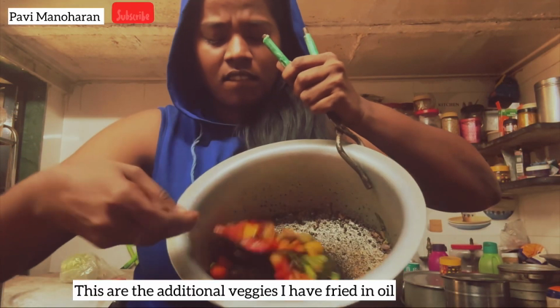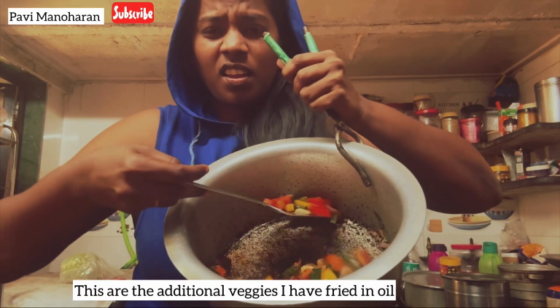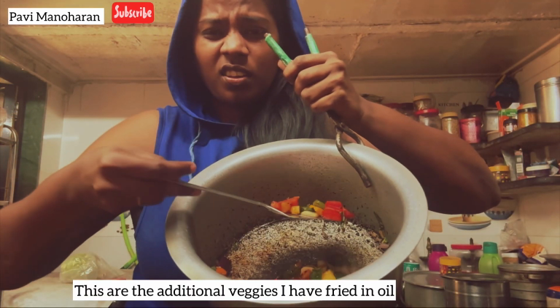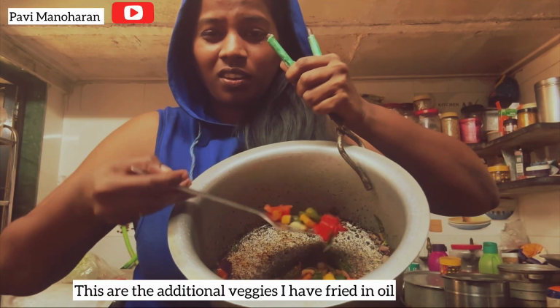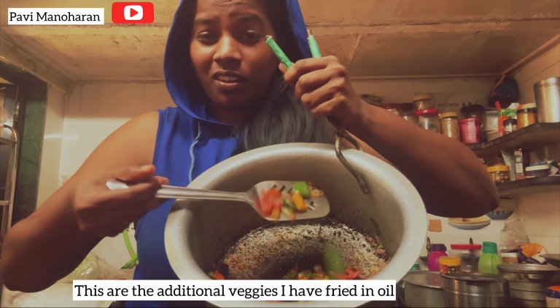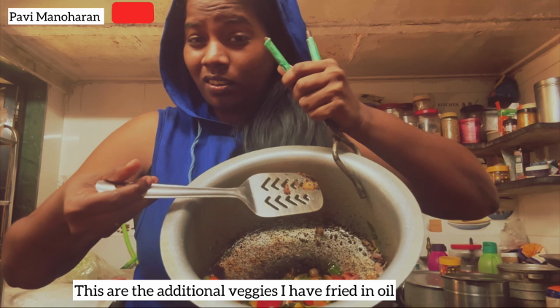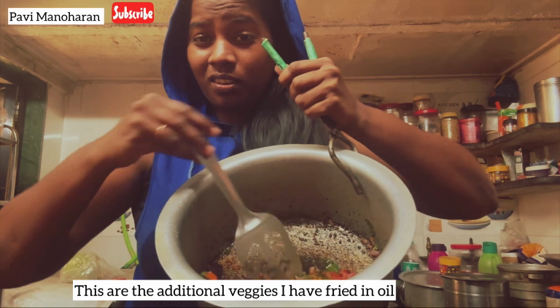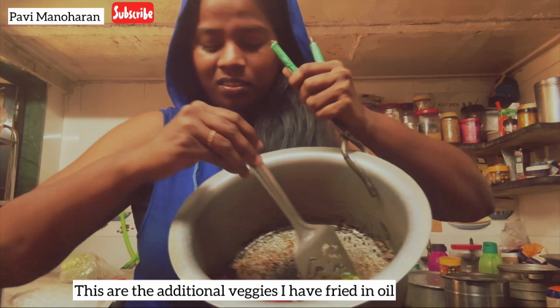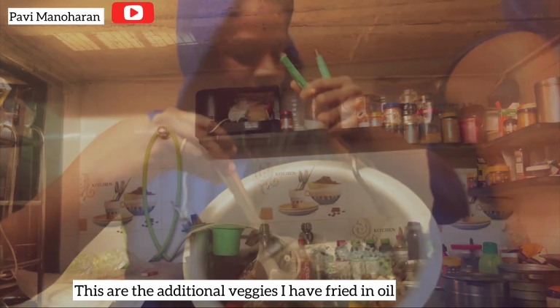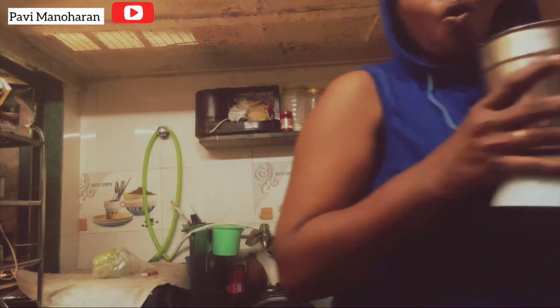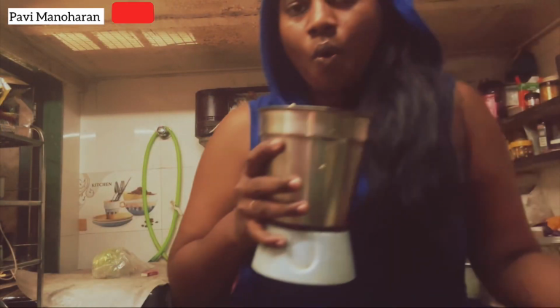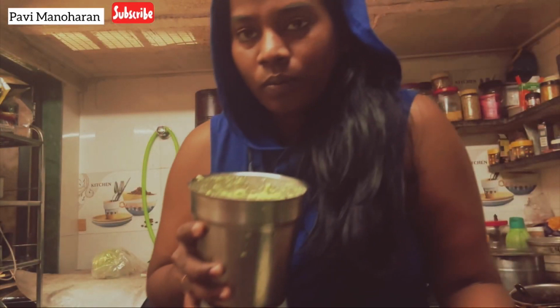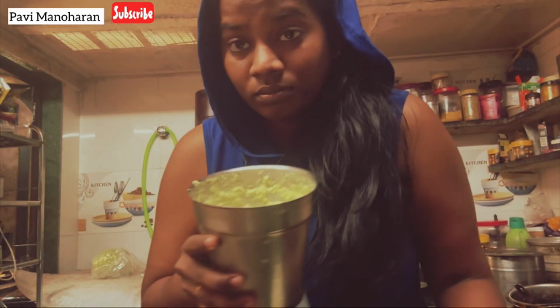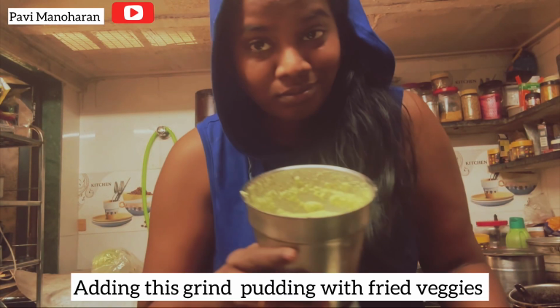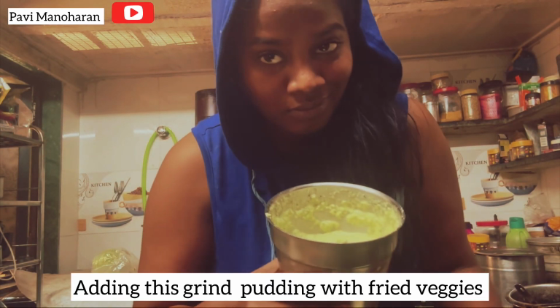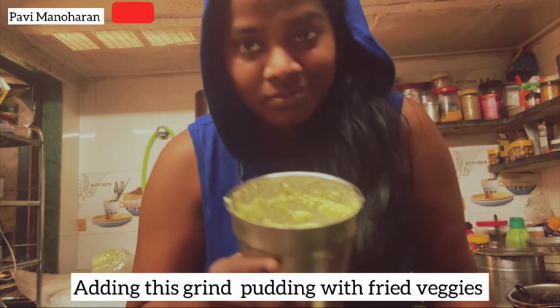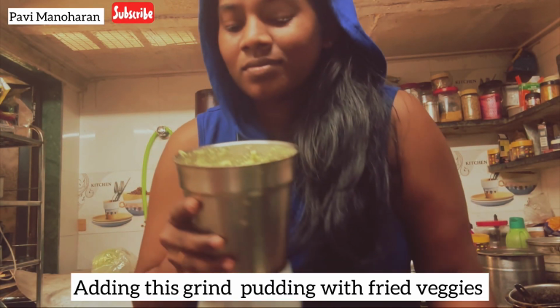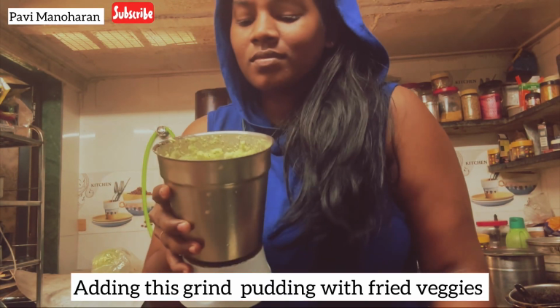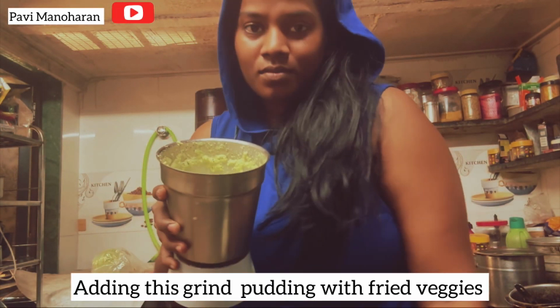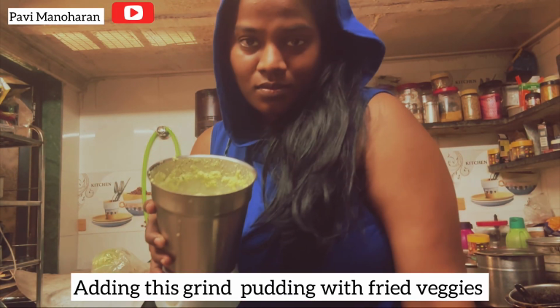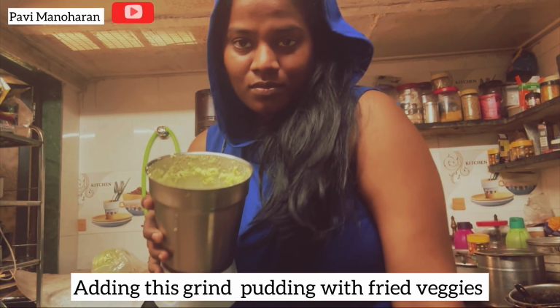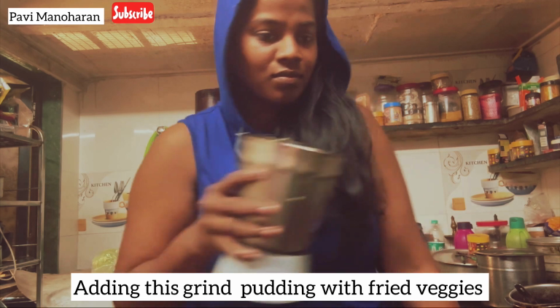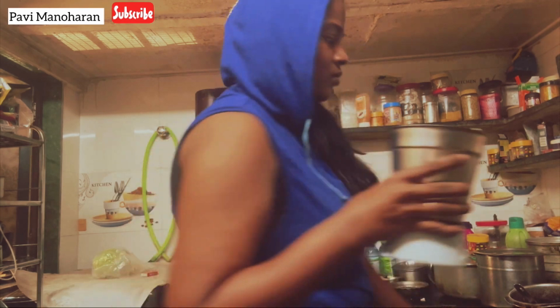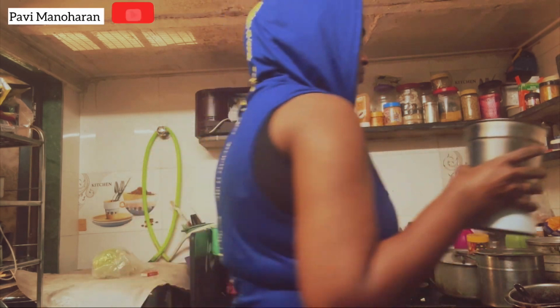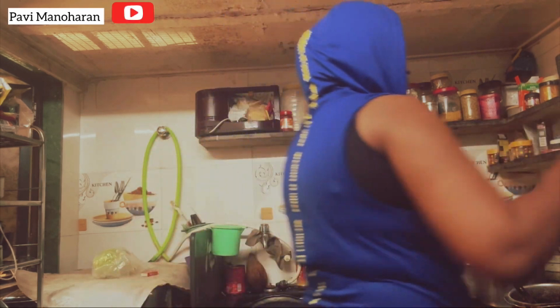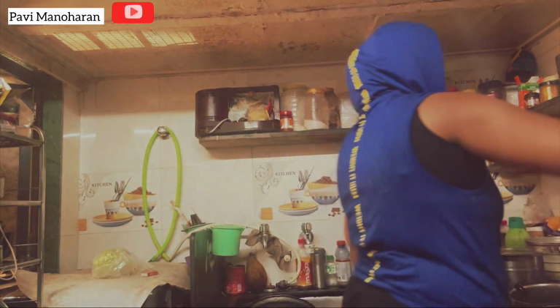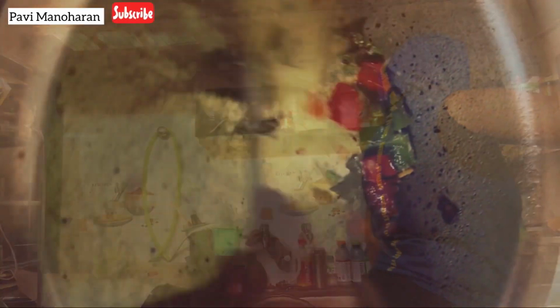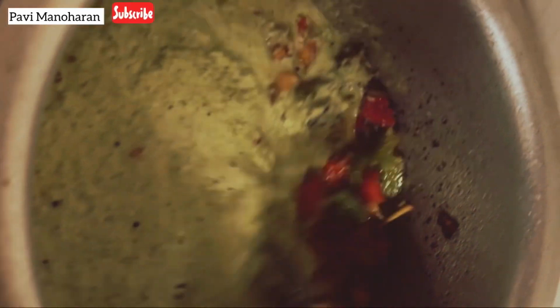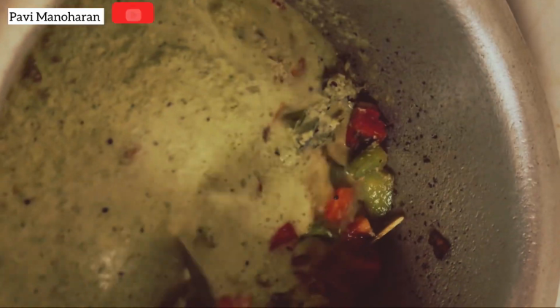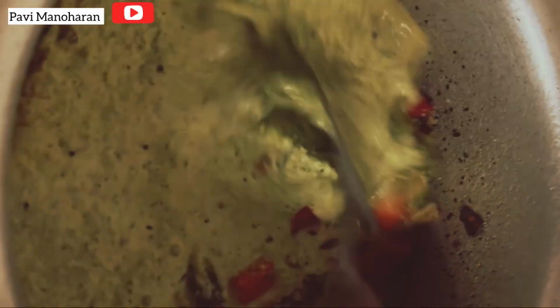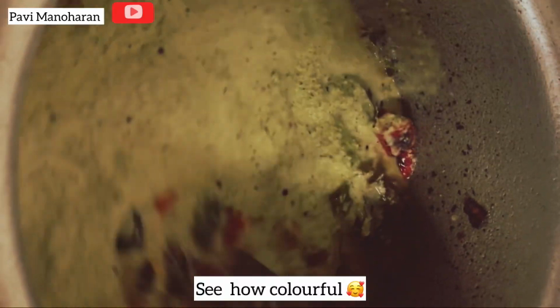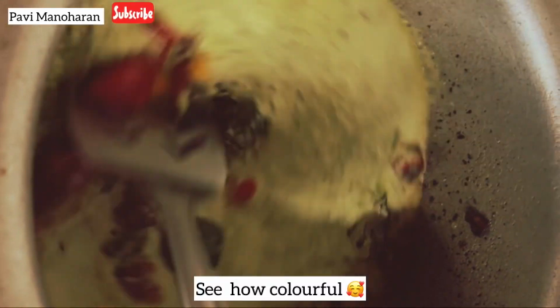These are the additional veggies. I have fried them in oil. Let's add the ground paste and the fried veggies together to make some tasty curry.